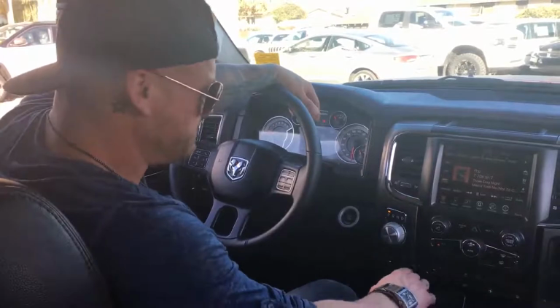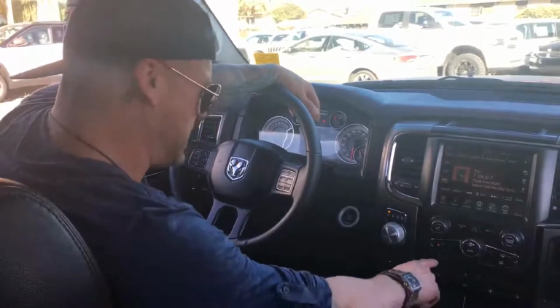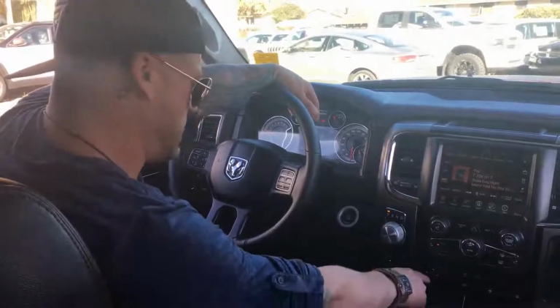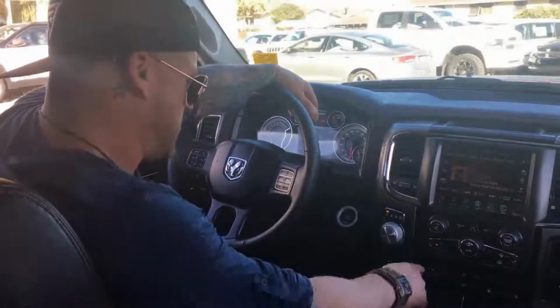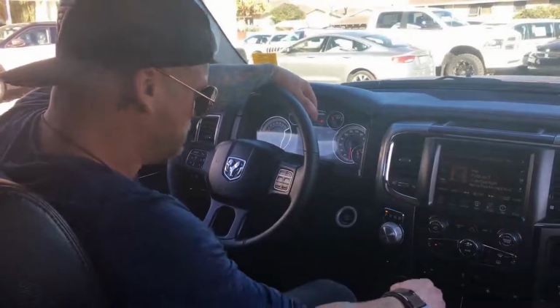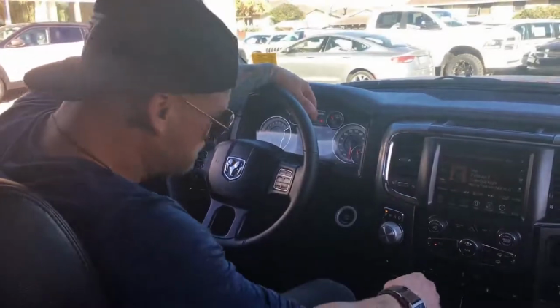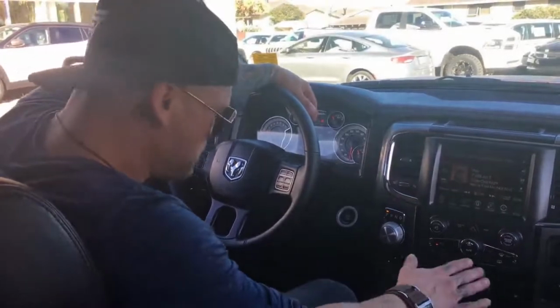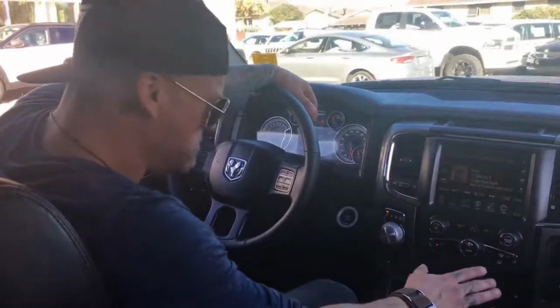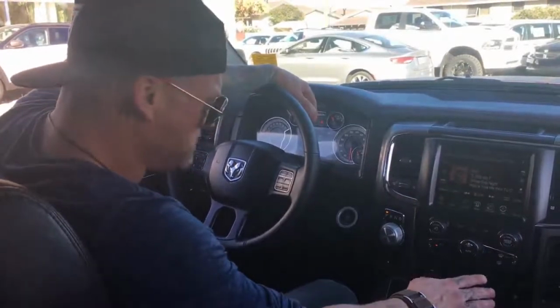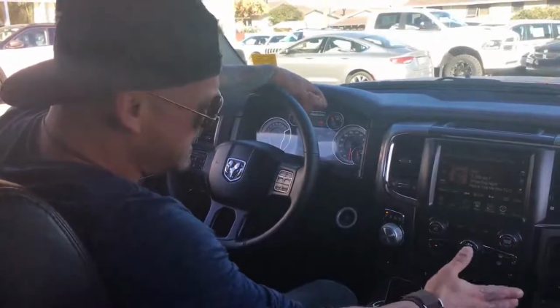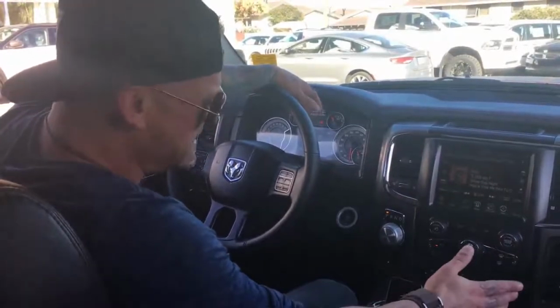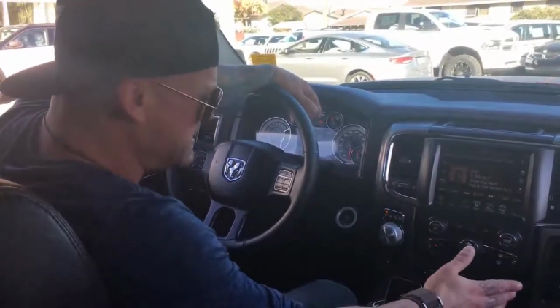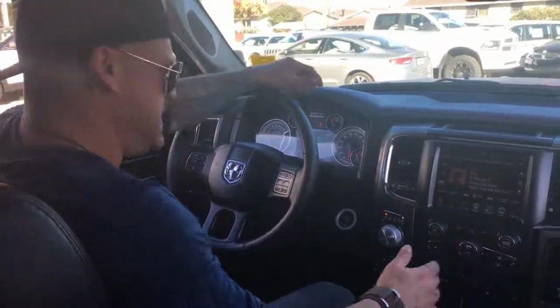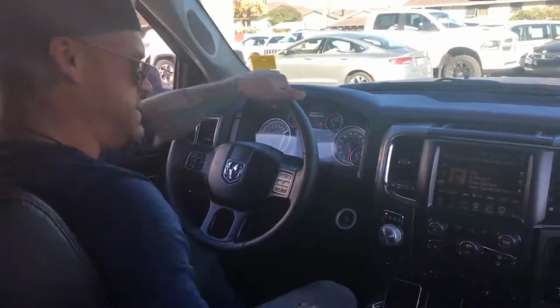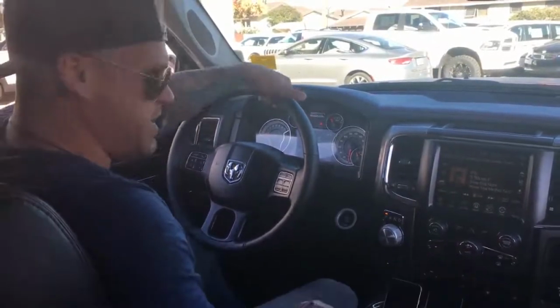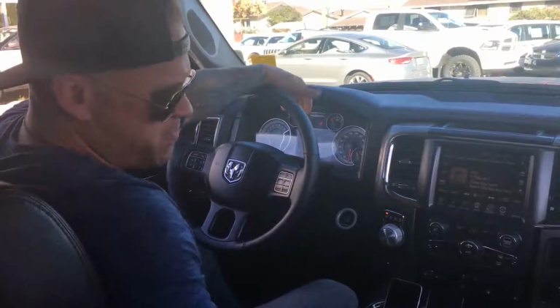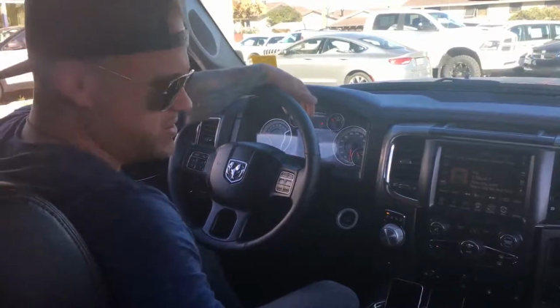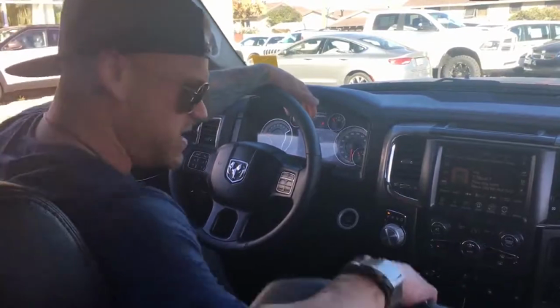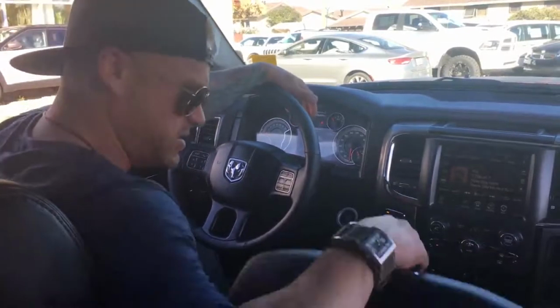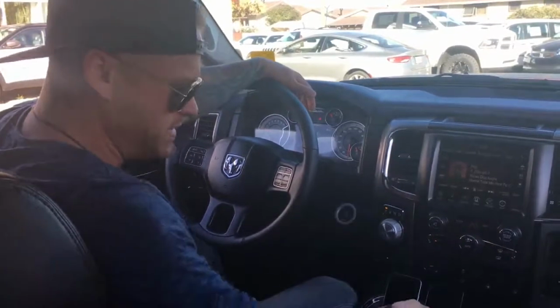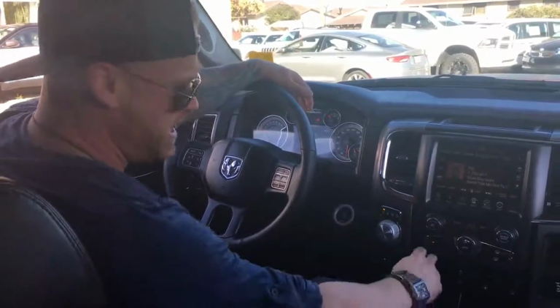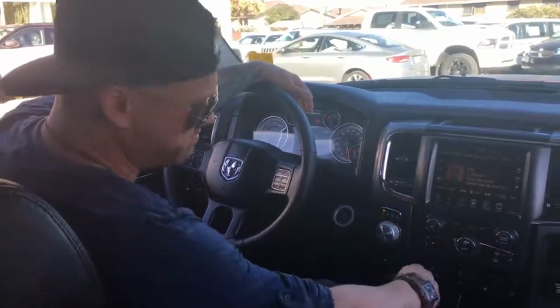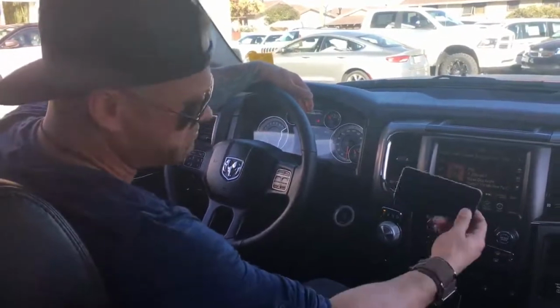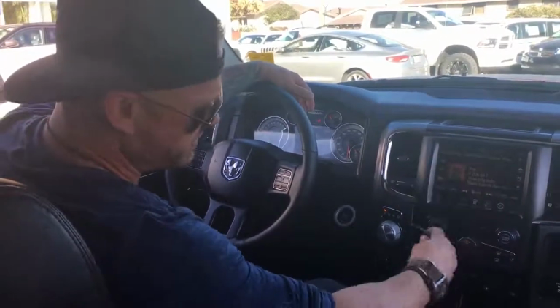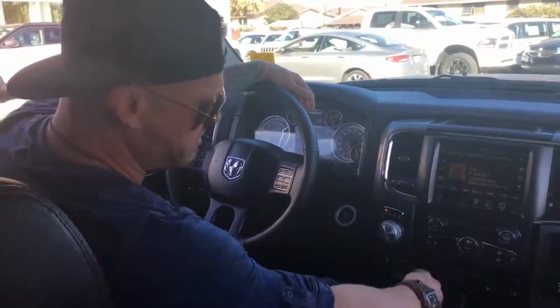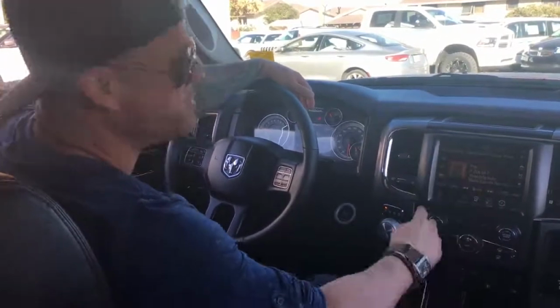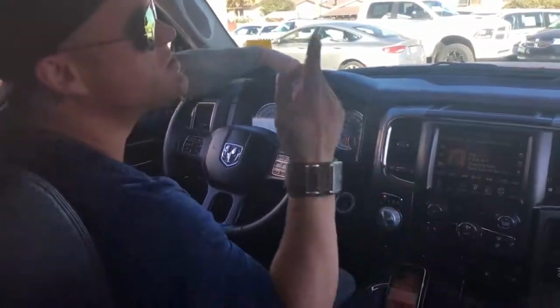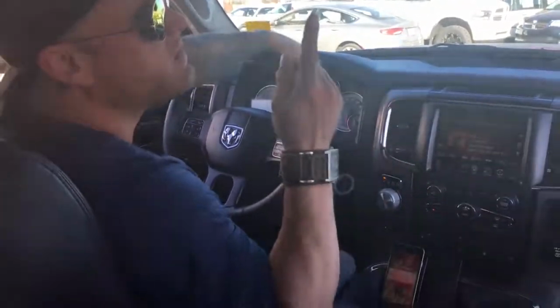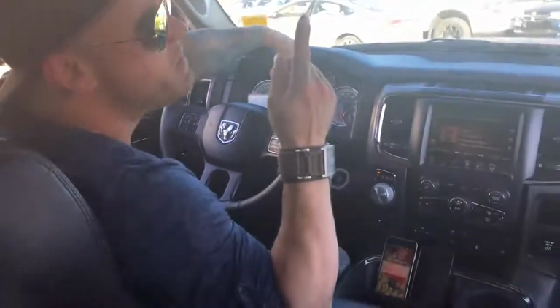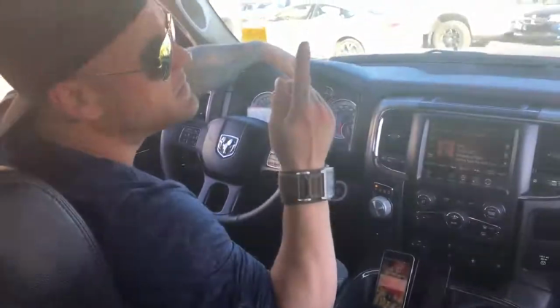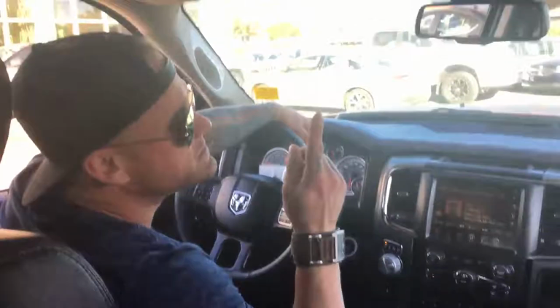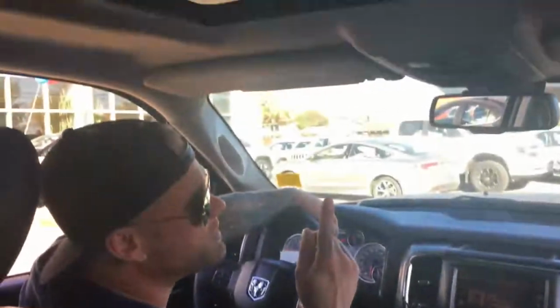We got a trailer brake here, comes equipped. Heated seats, heated steering wheel, cup holders, console, and cell phone holders. We also got a sunroof.